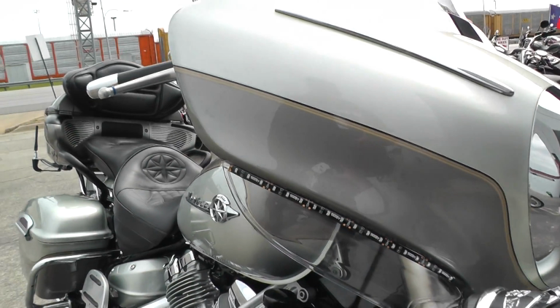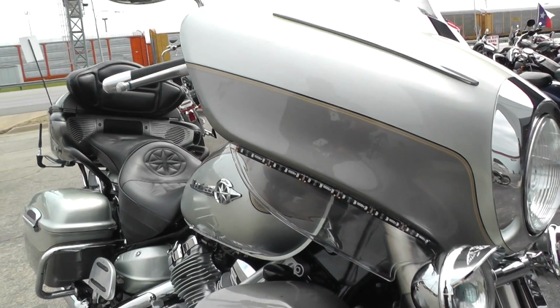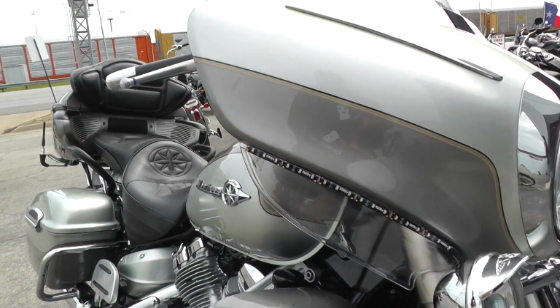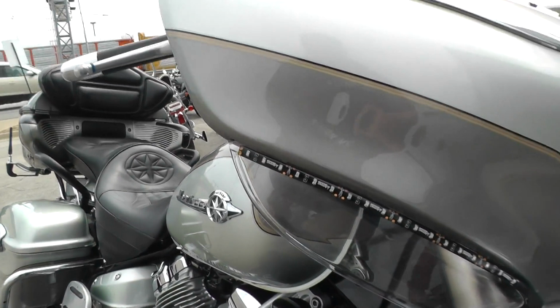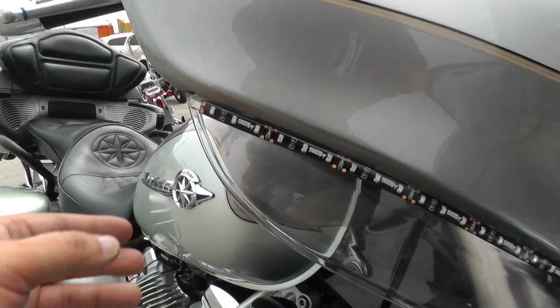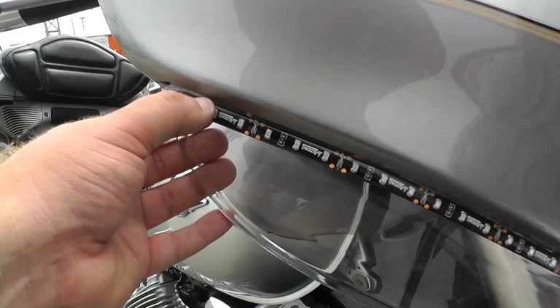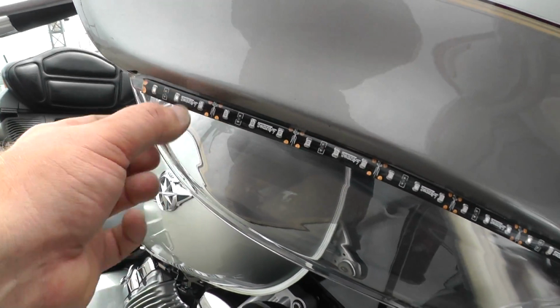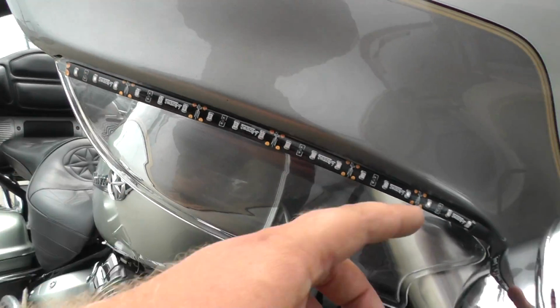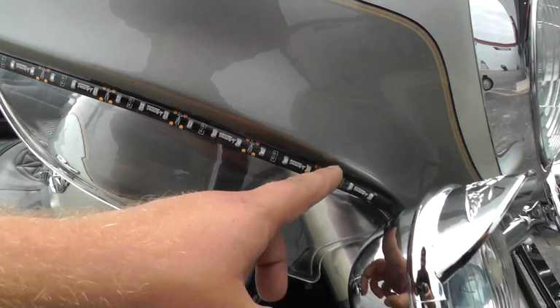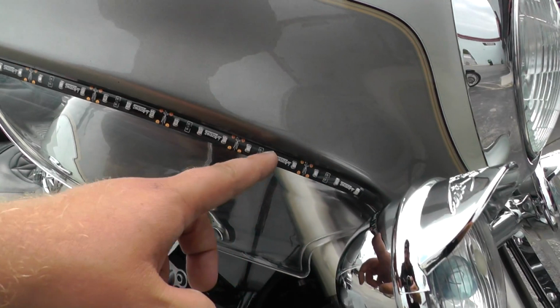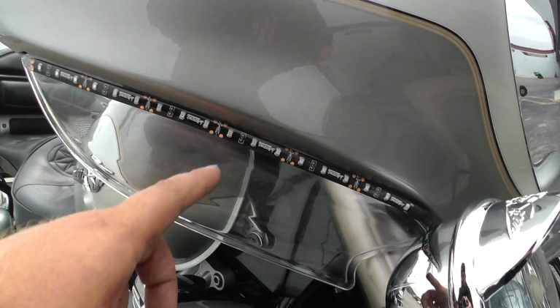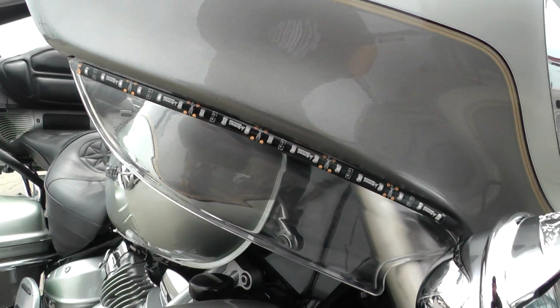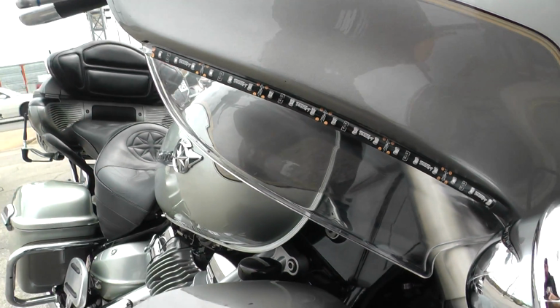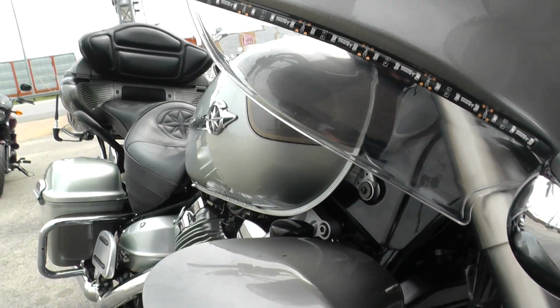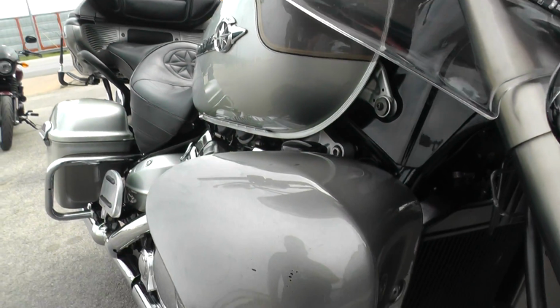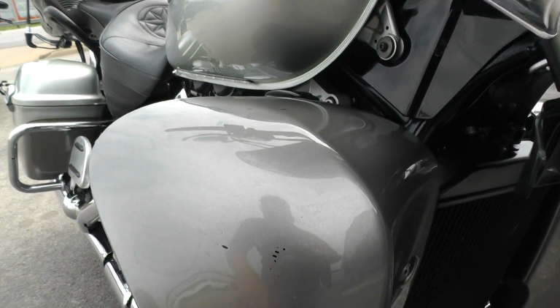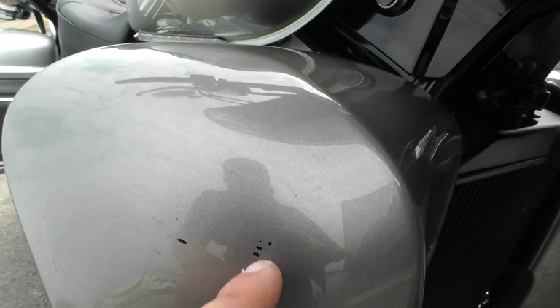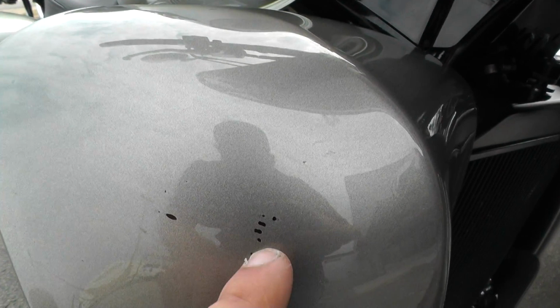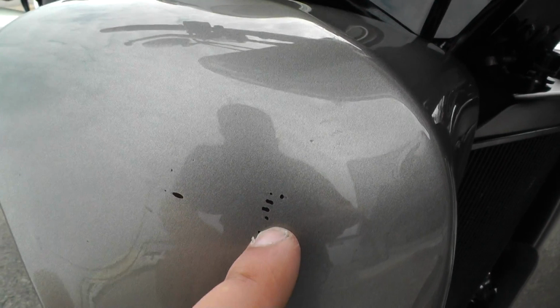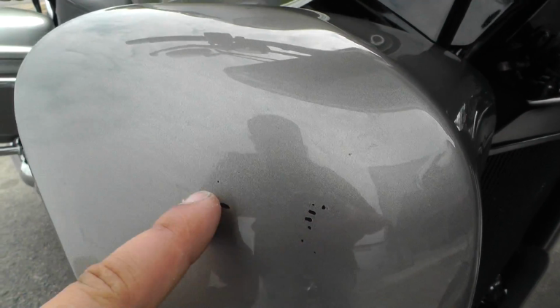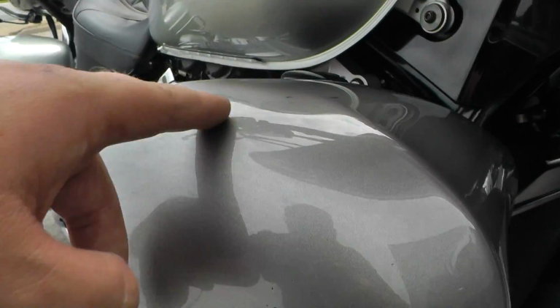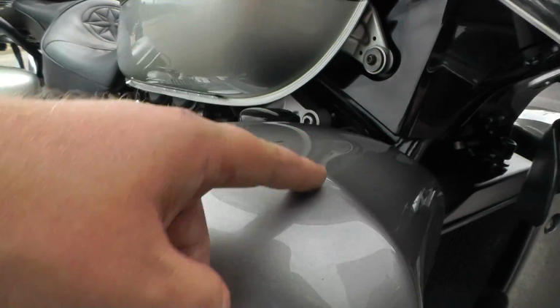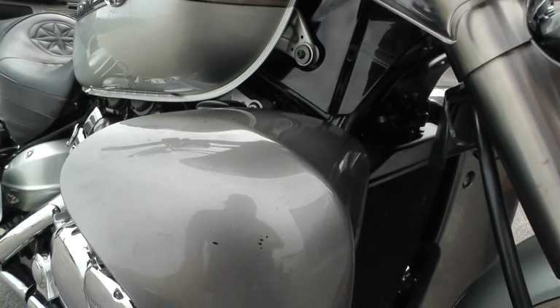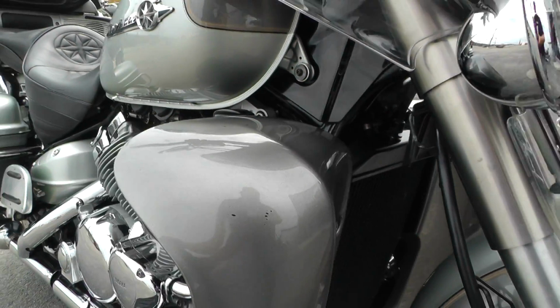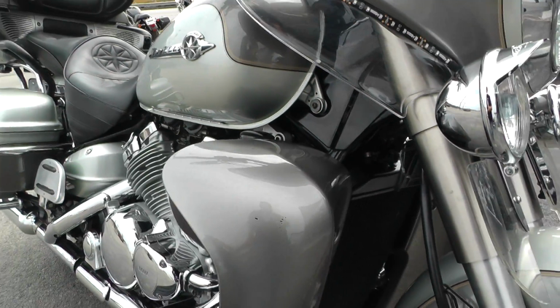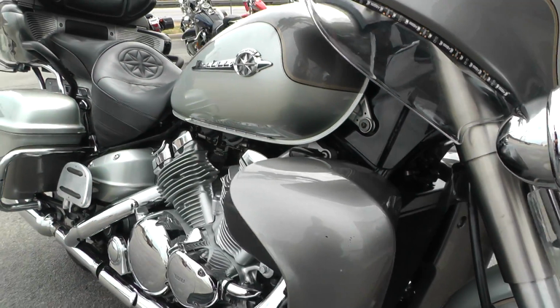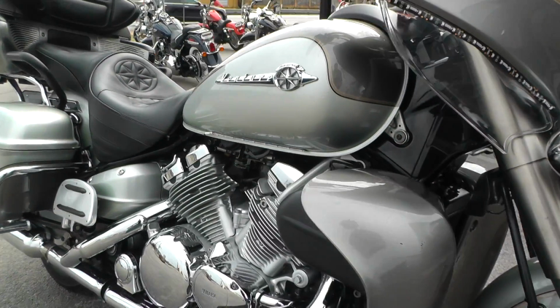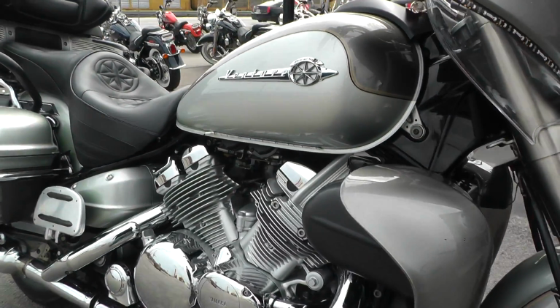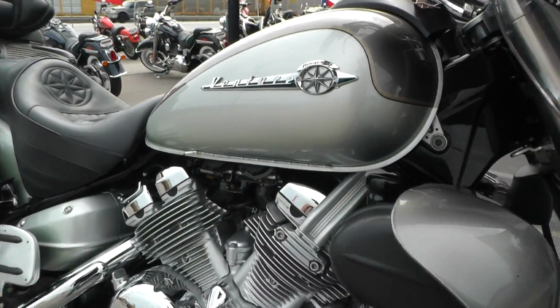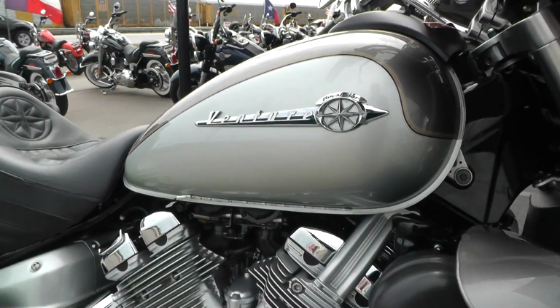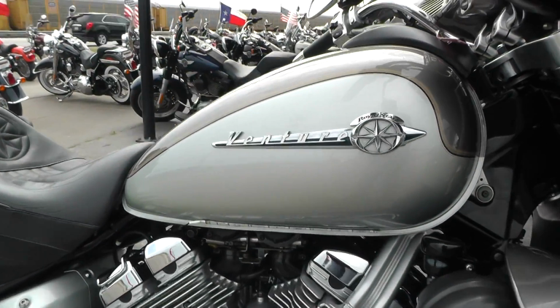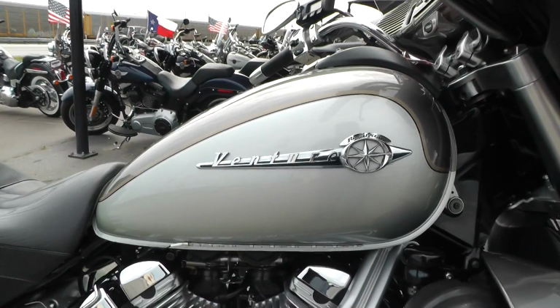I noticed it's also got these LED accent strips all throughout the bike. It's got a few little paint chips scattered throughout the bike as well, but all of them are pretty small and not very noticeable.